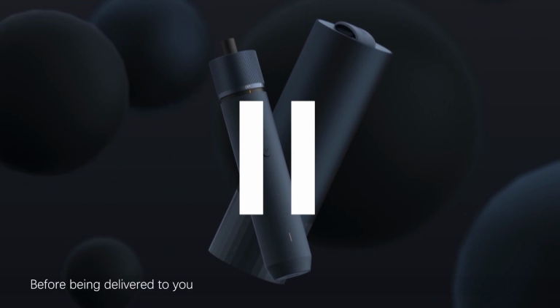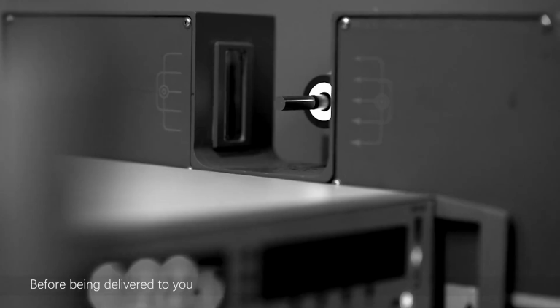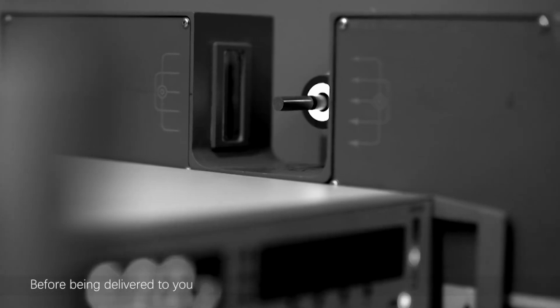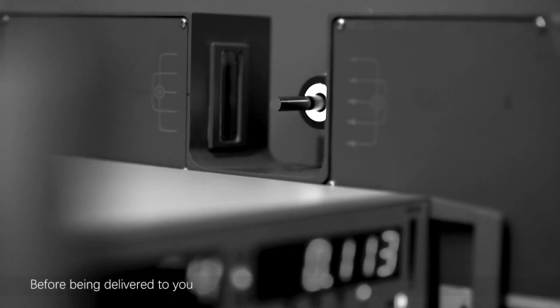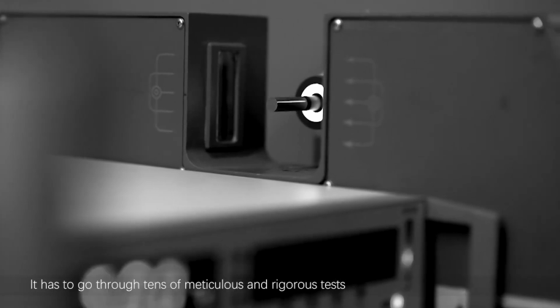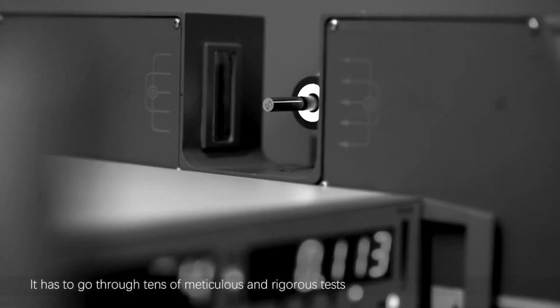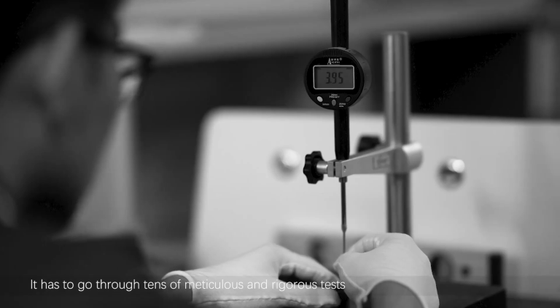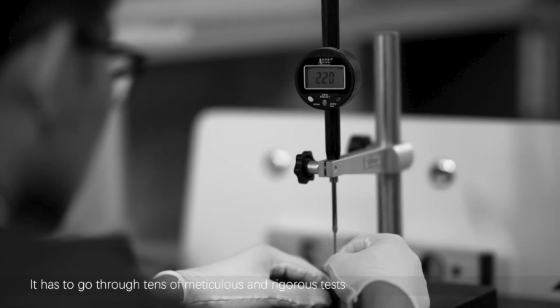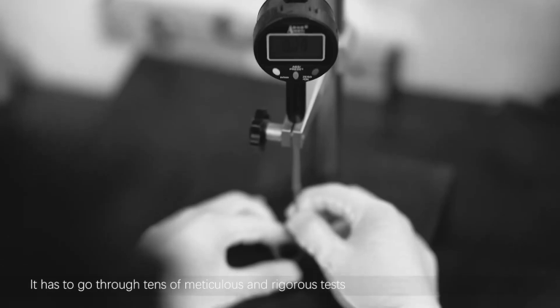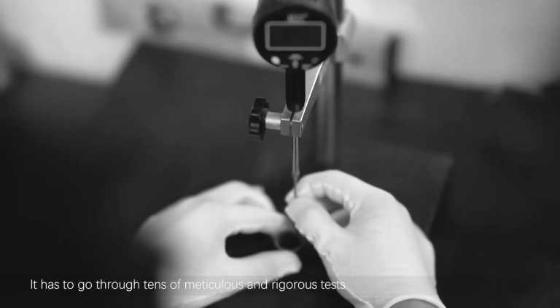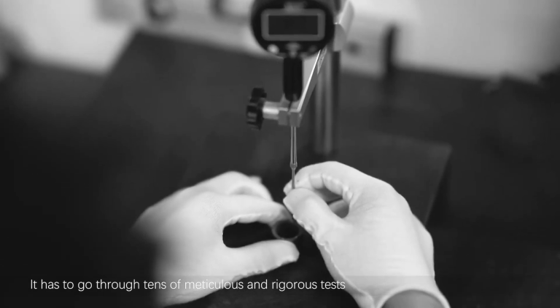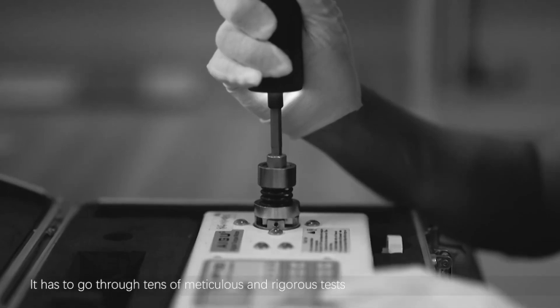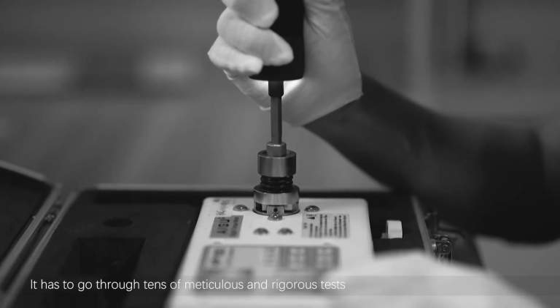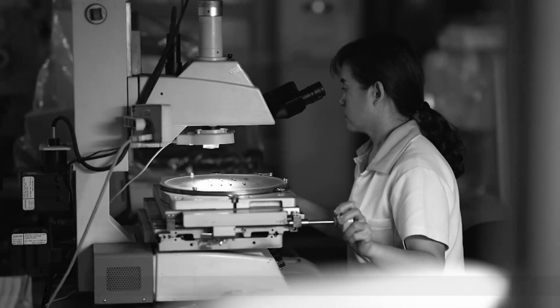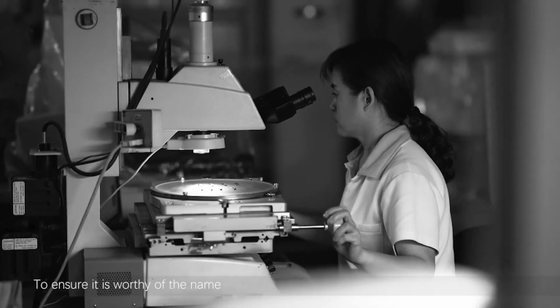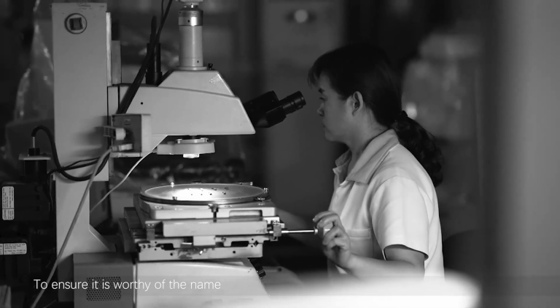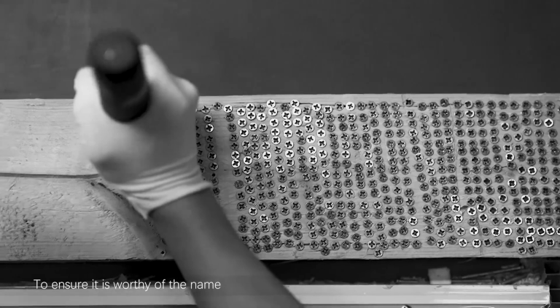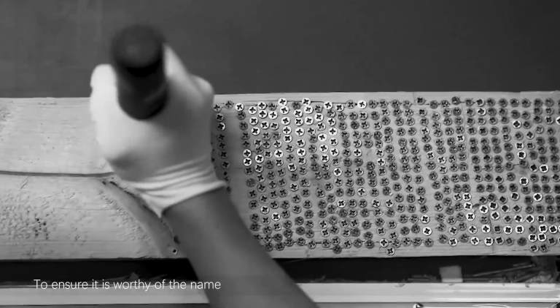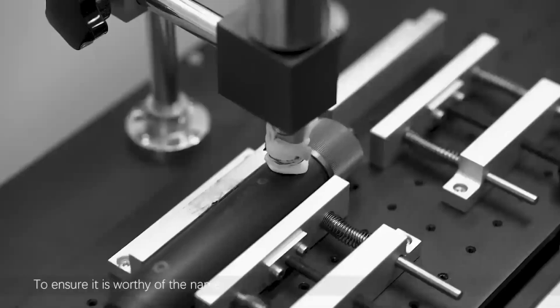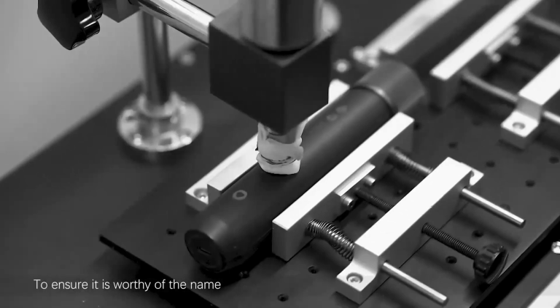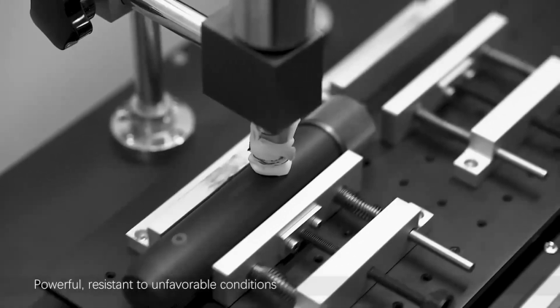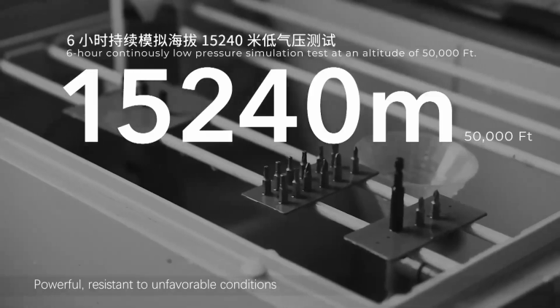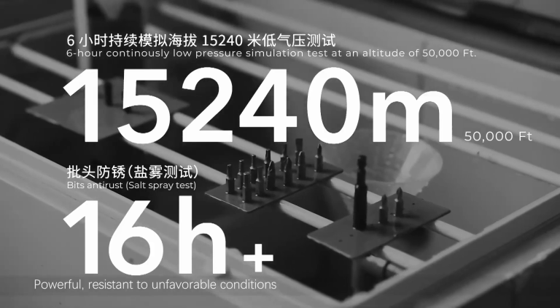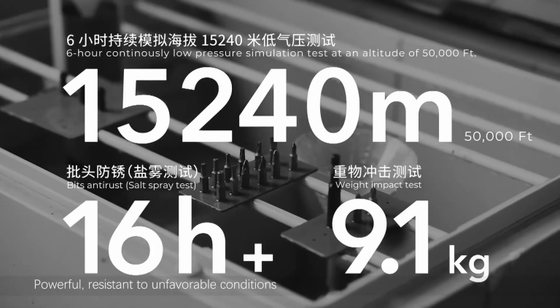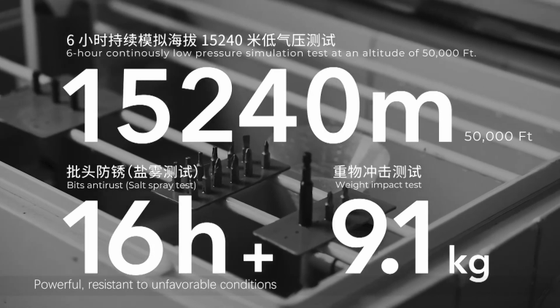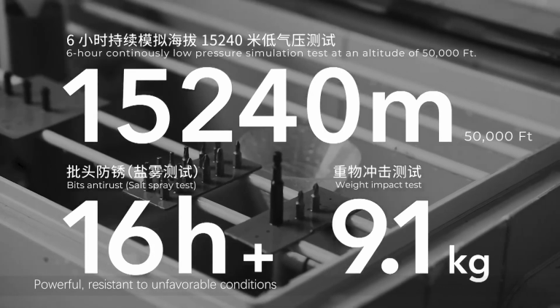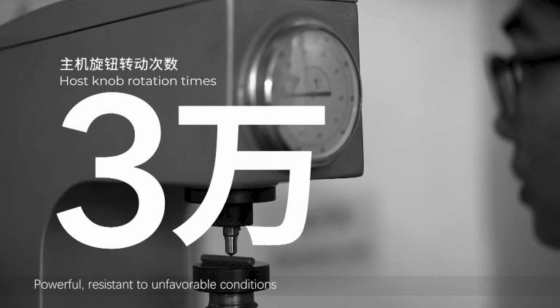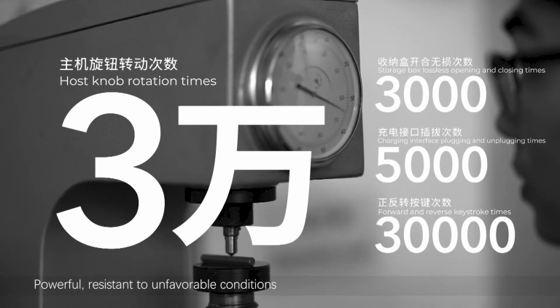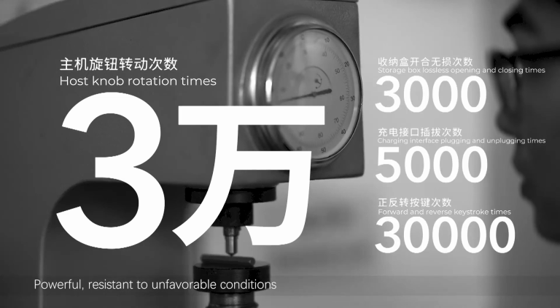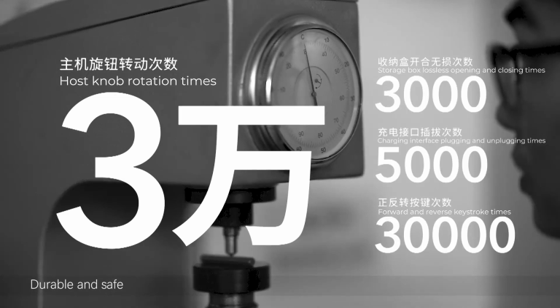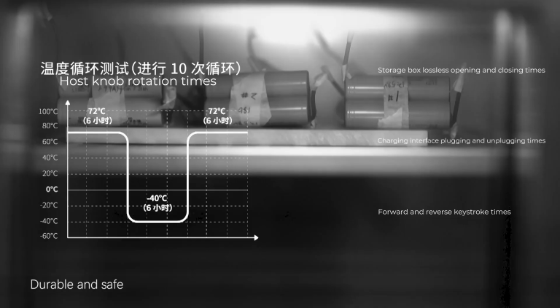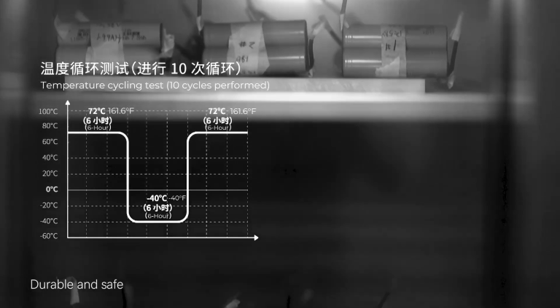Before being delivered to you, it has to go through tons of meticulous and rigorous tests to ensure it is worthy of the name. Powerful. Resistant to unfavorable conditions. Durable. And safe.